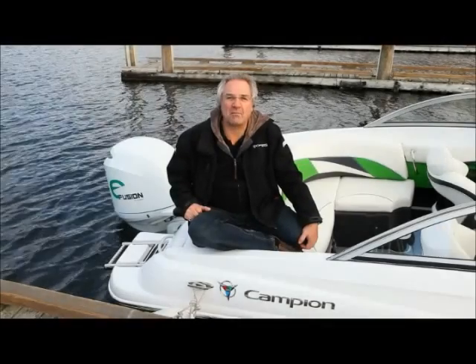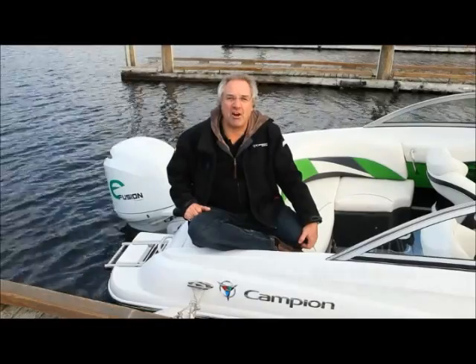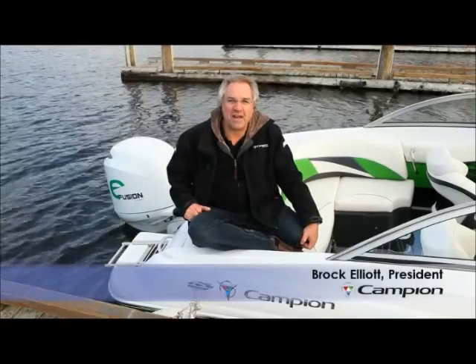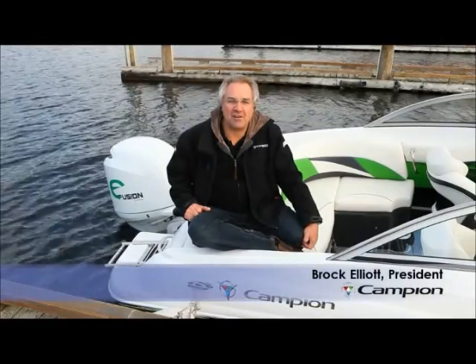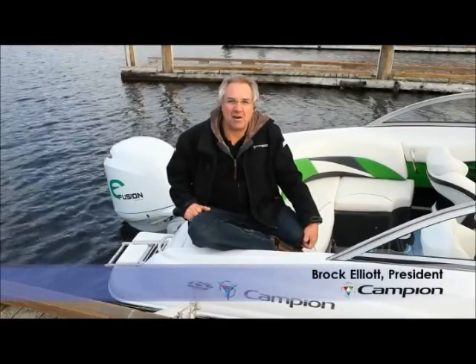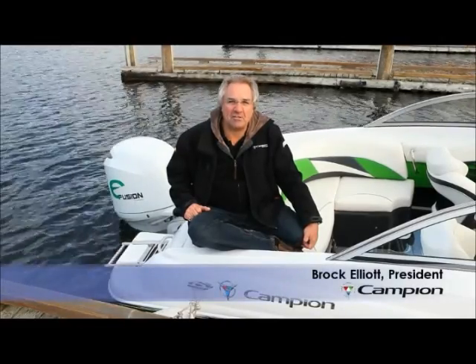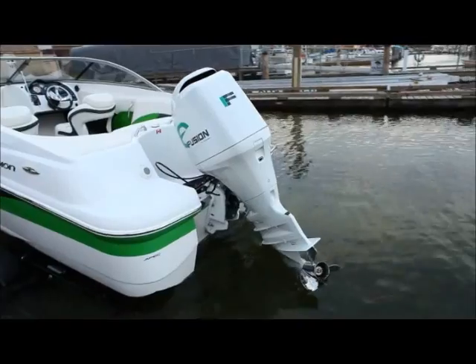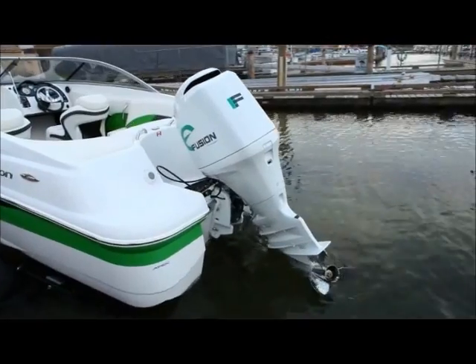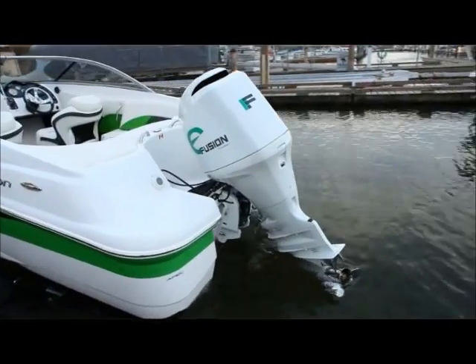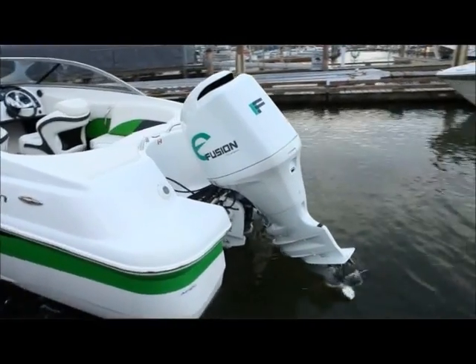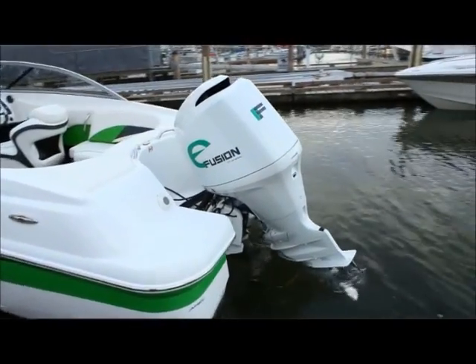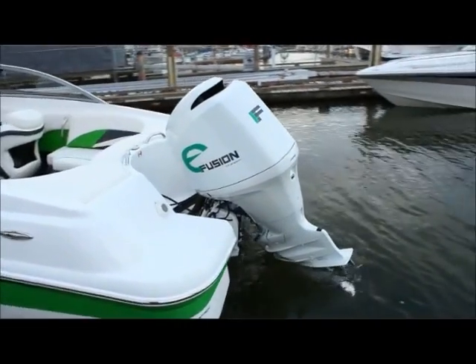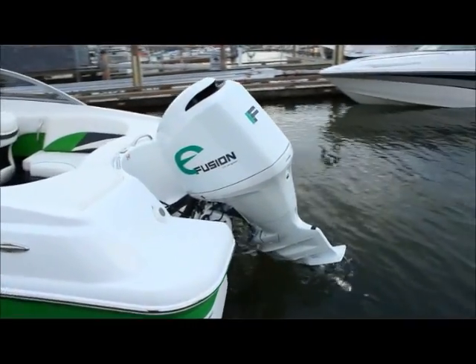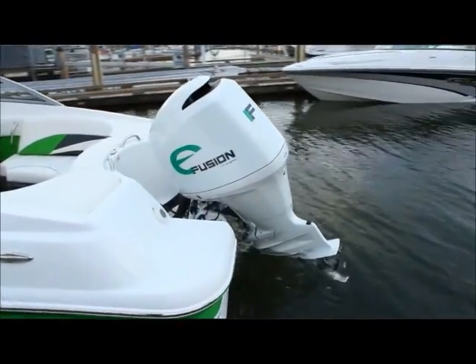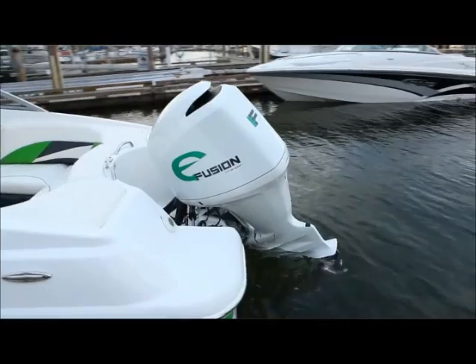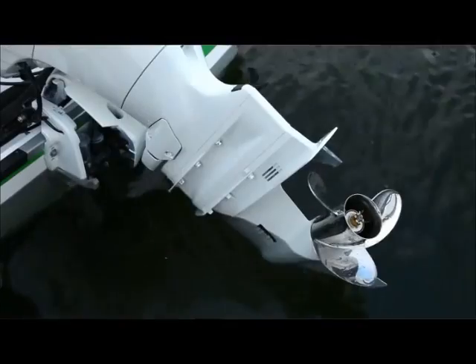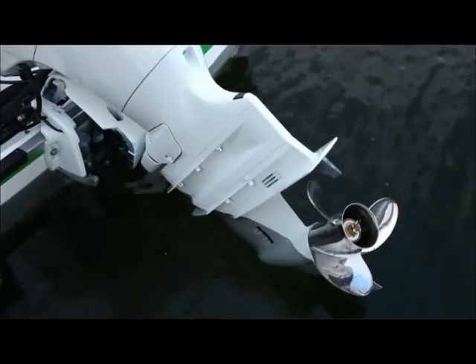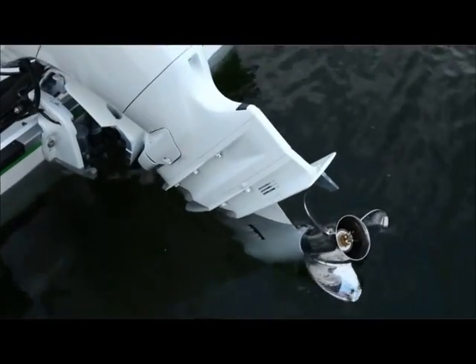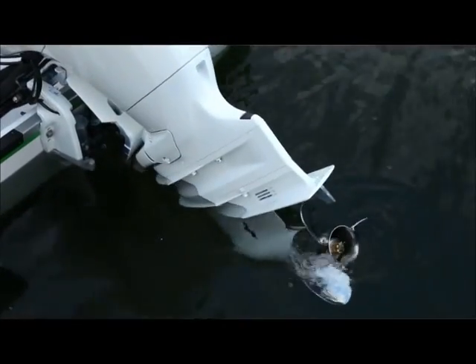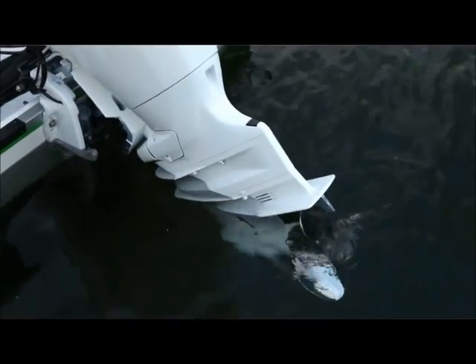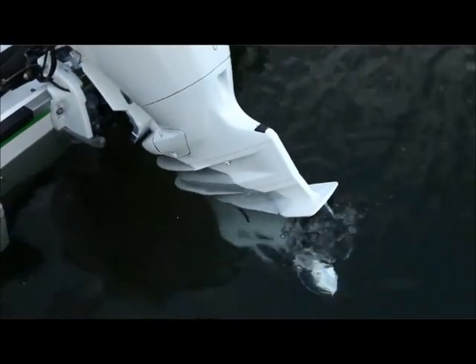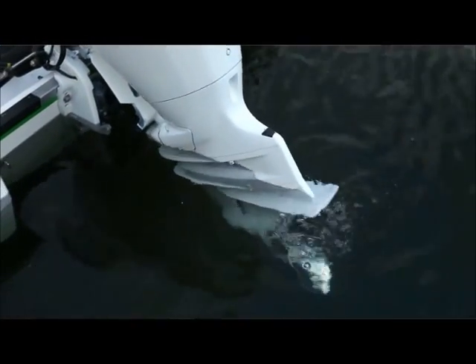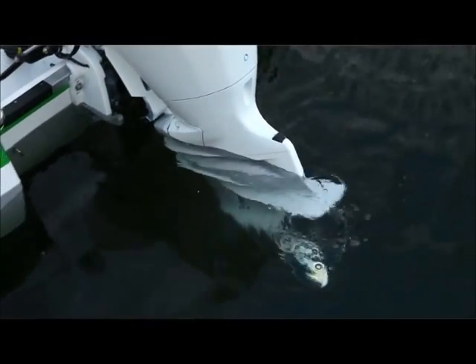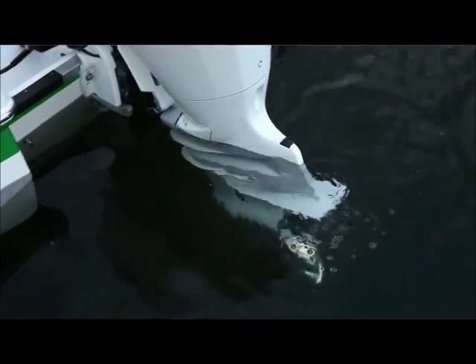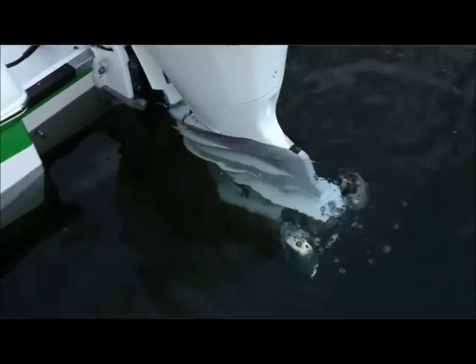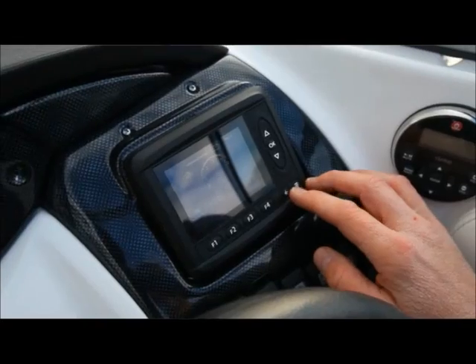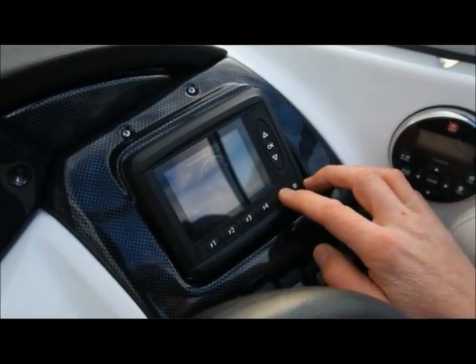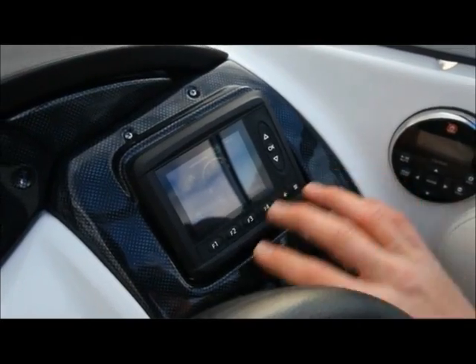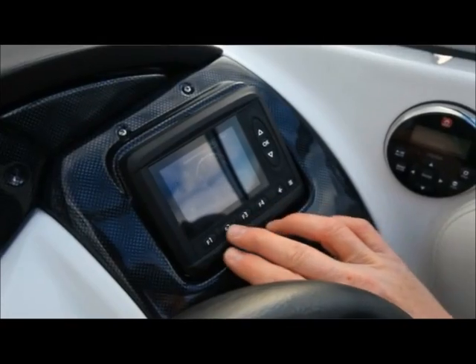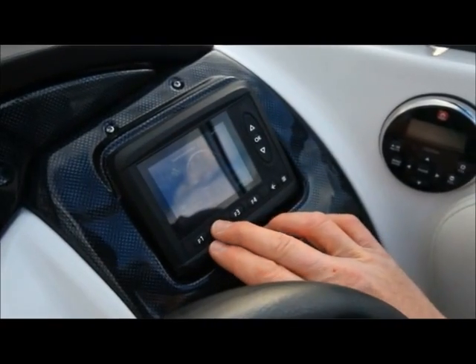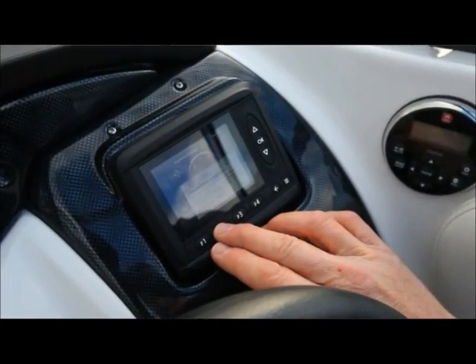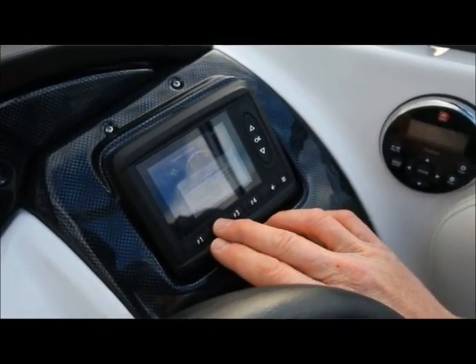Welcome aboard. We're down here on the water about to test Camden's Chase 550 with the electric E-Fusion outboard. This is the first electric outboard motor that we know of in the world, and we're about to have a whole bunch of fun out in the water.